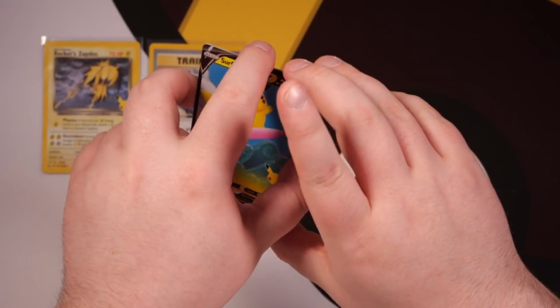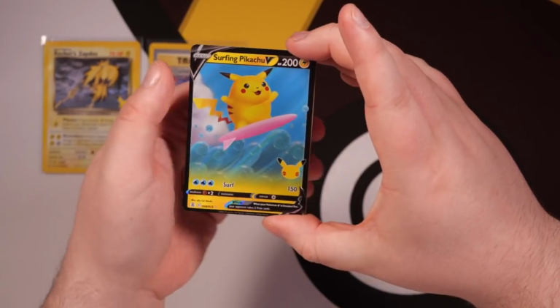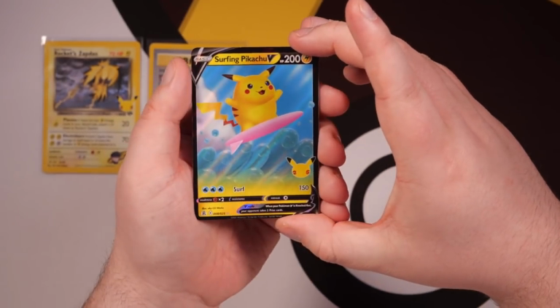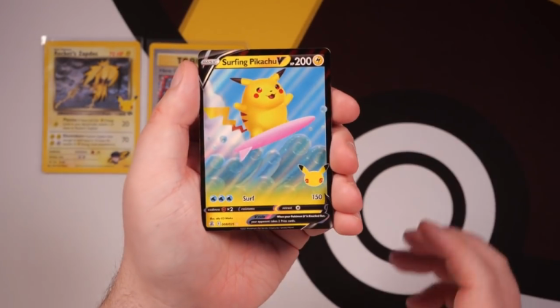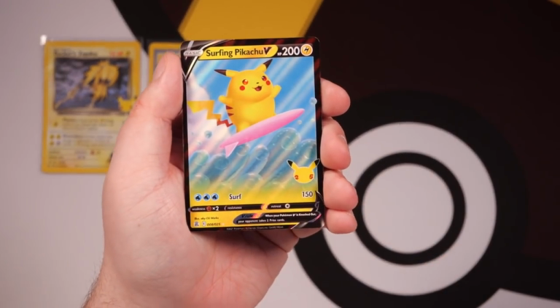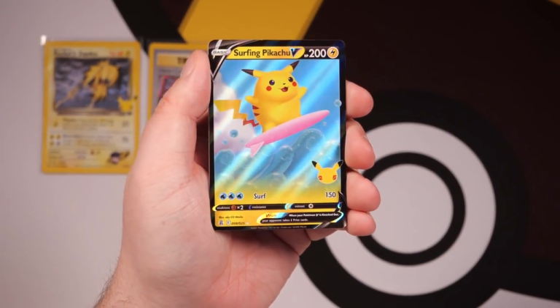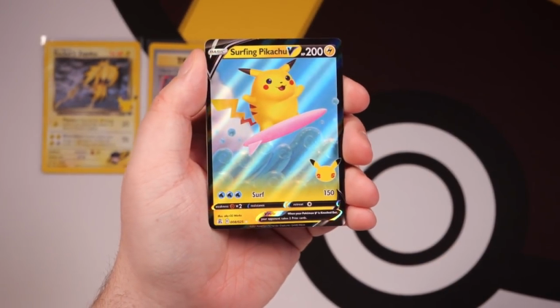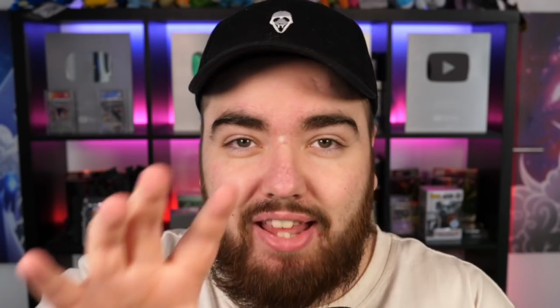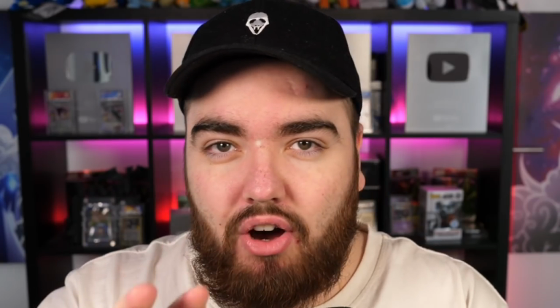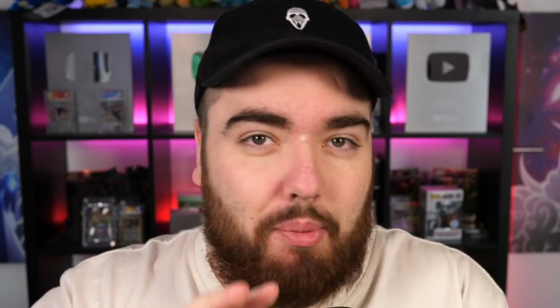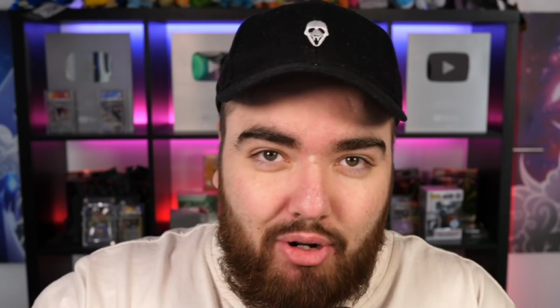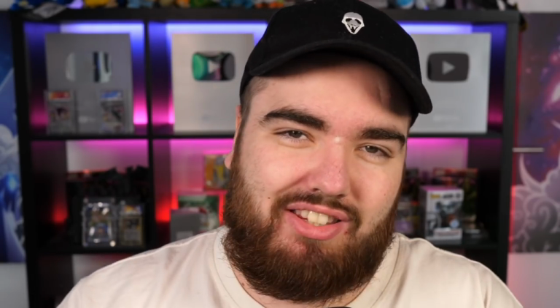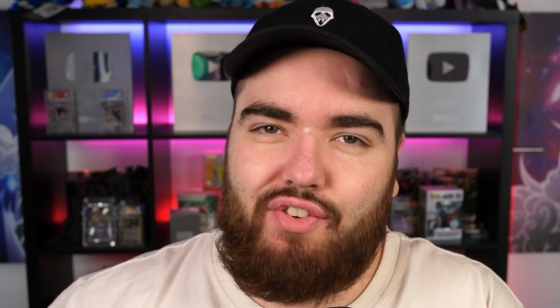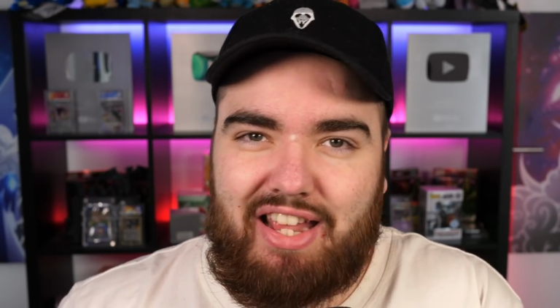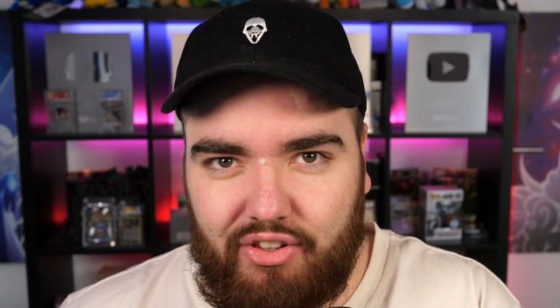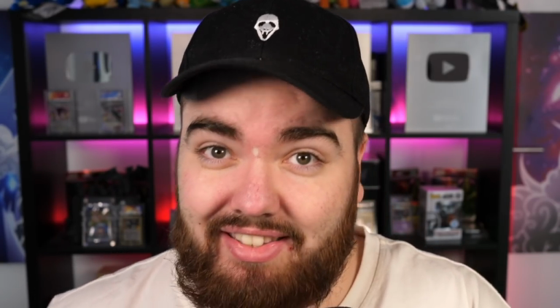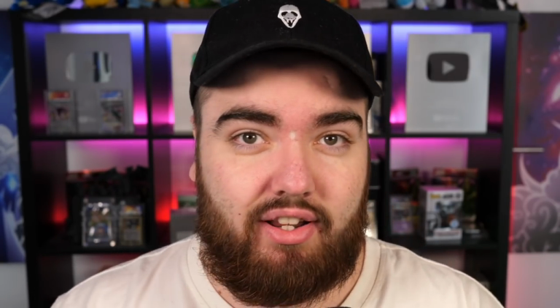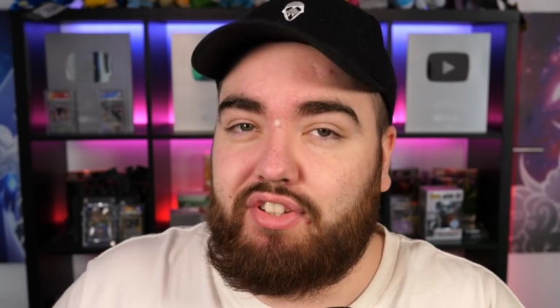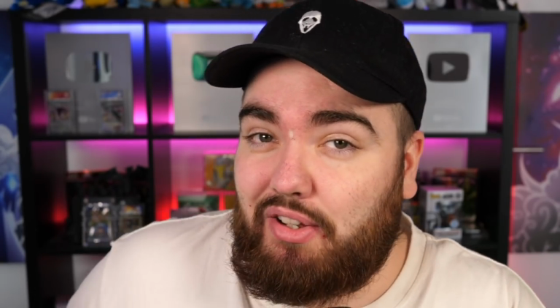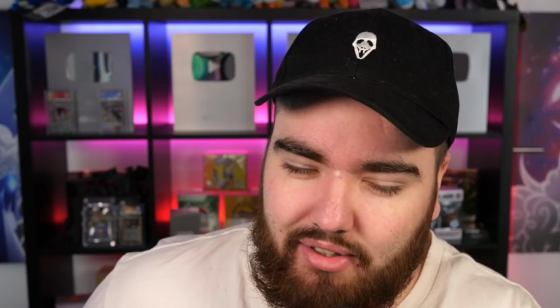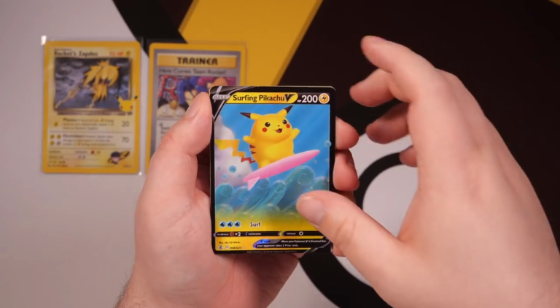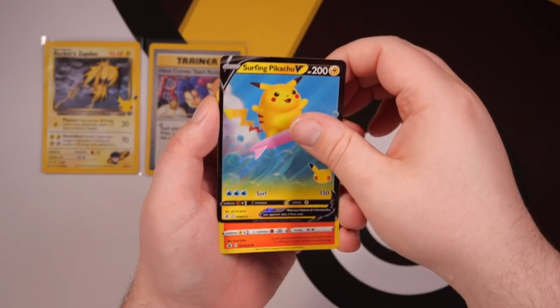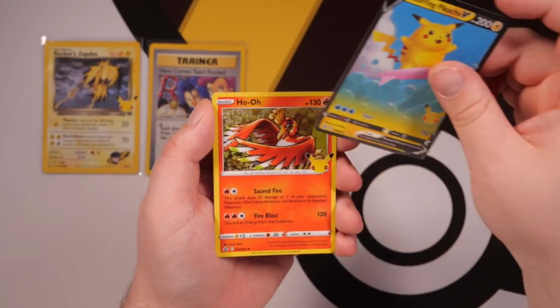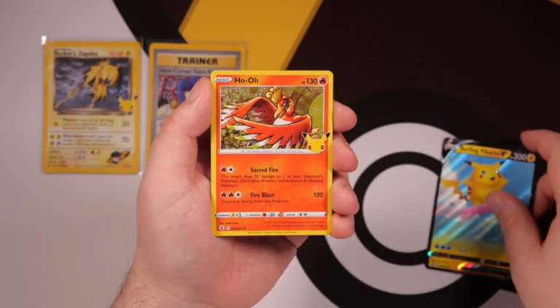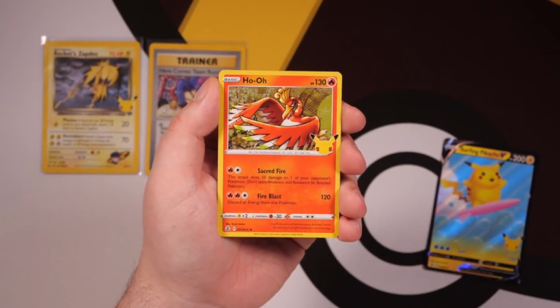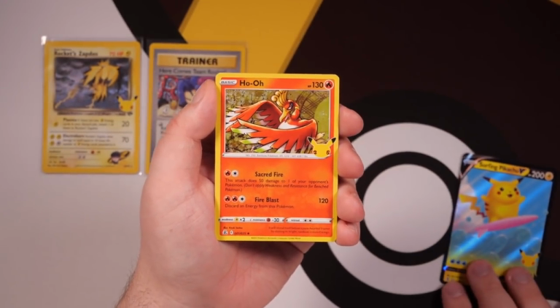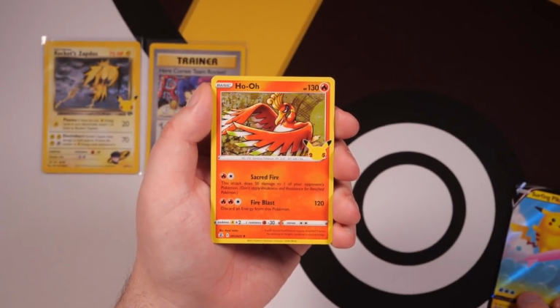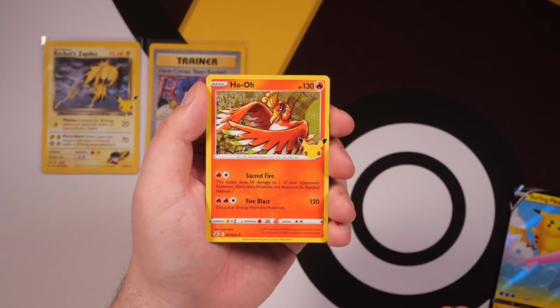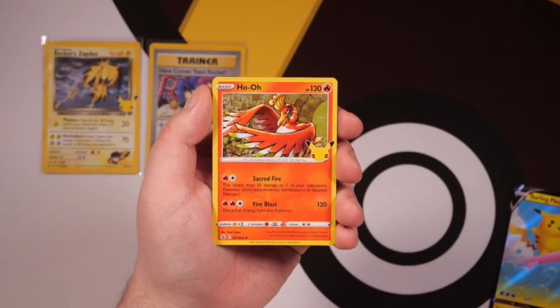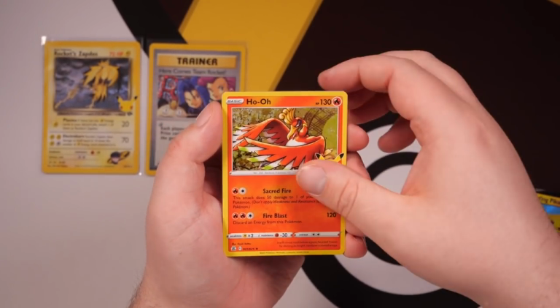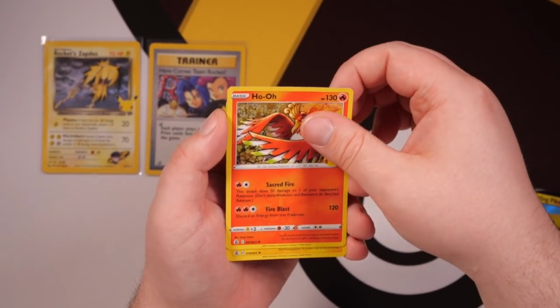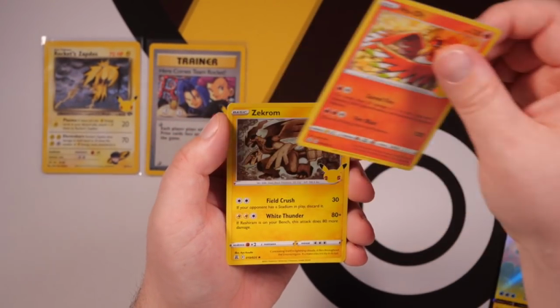Surfing Pikachu in this next pack! The best modern box is not defined by its value necessarily — obviously it's a big factor, but it's also about how much you enjoy opening it. And Celebrations gets a lot of points for that.